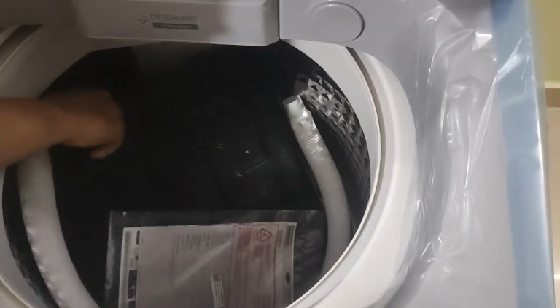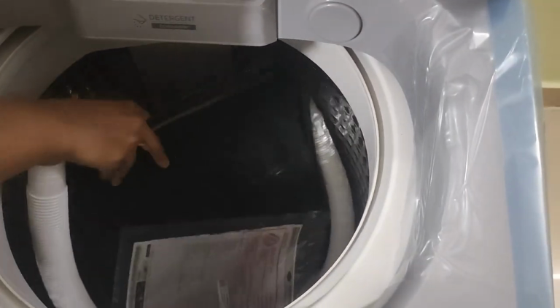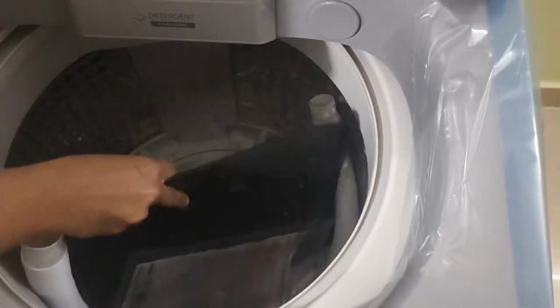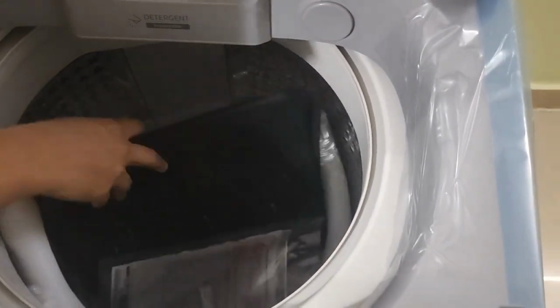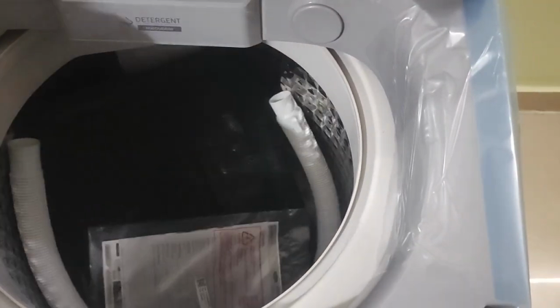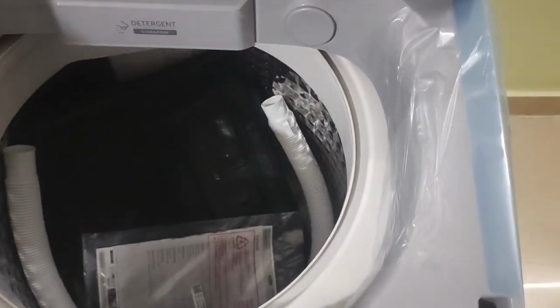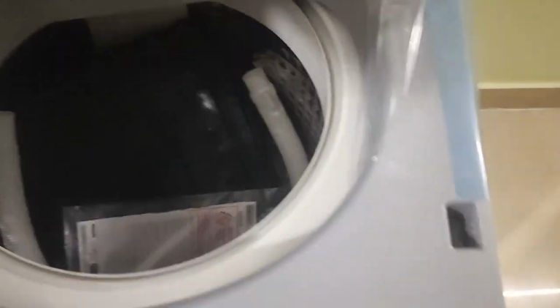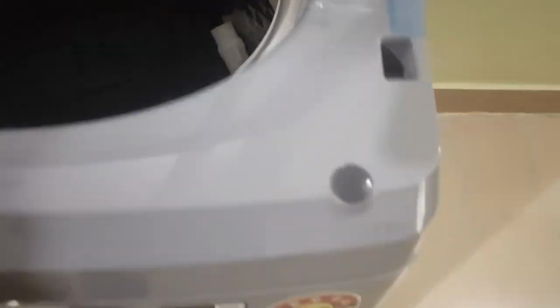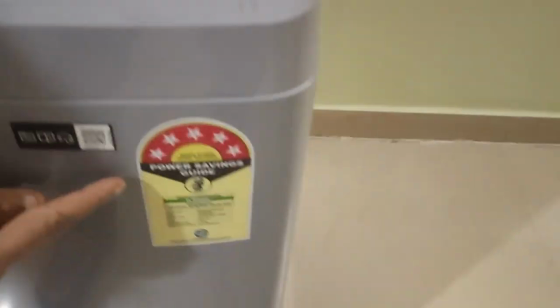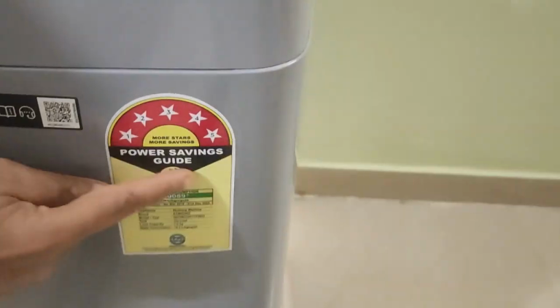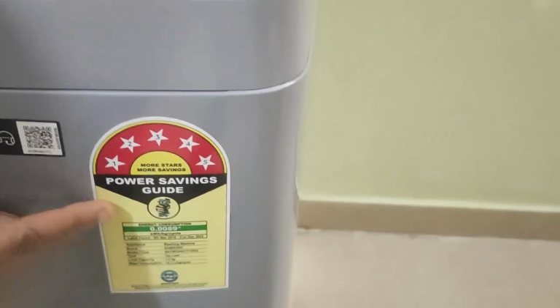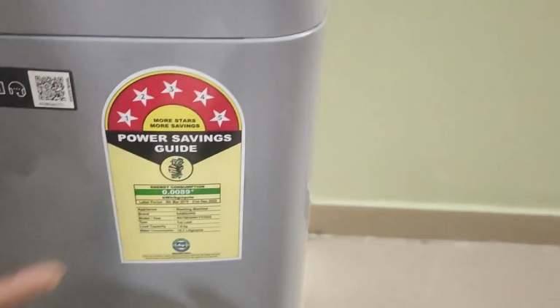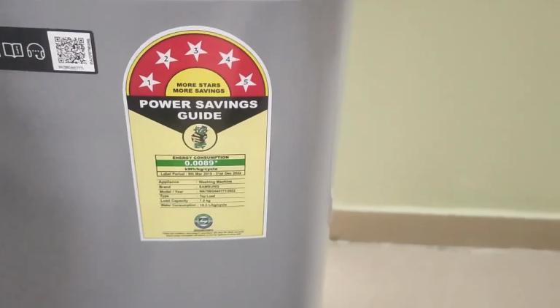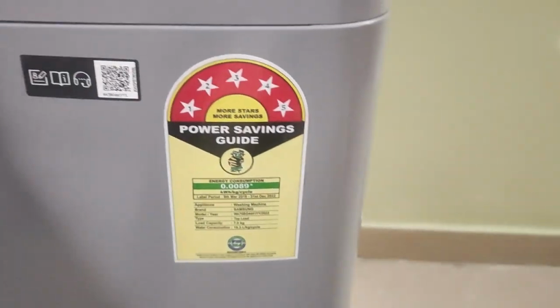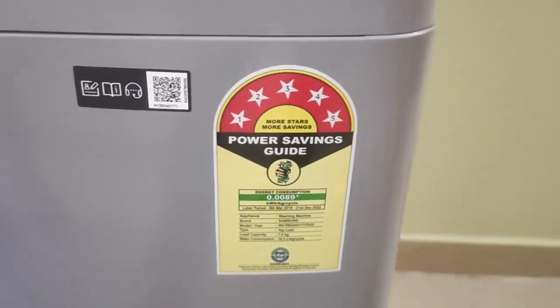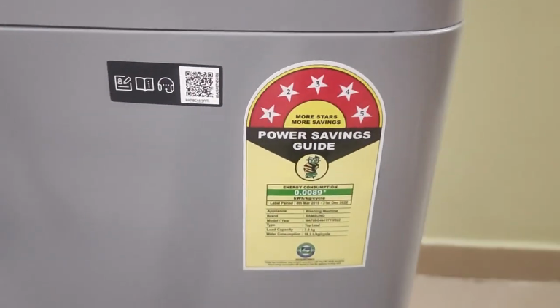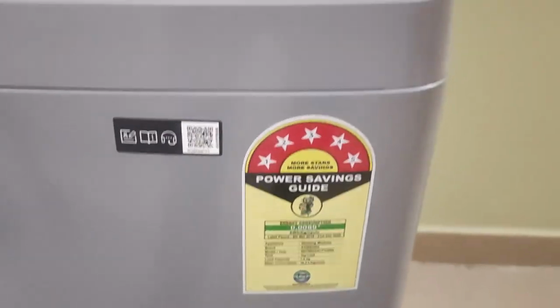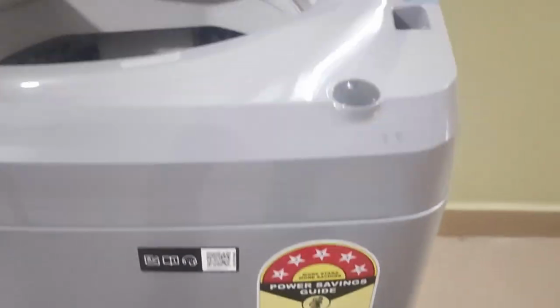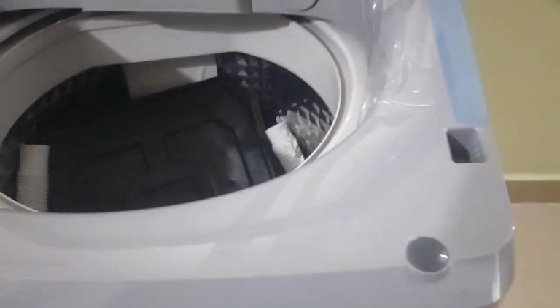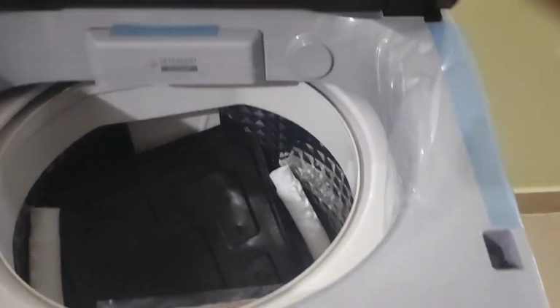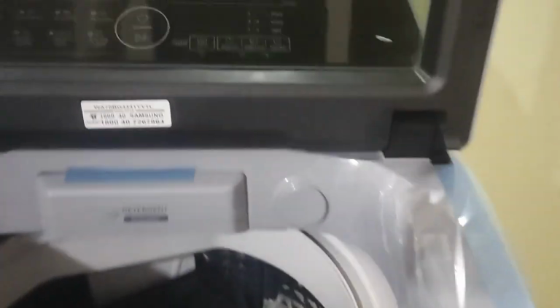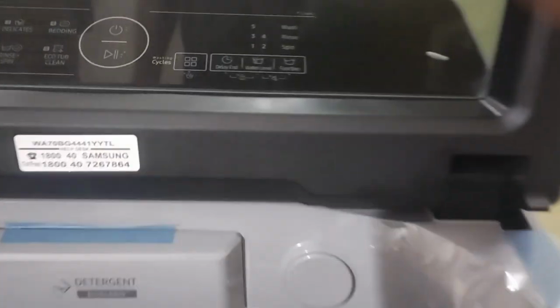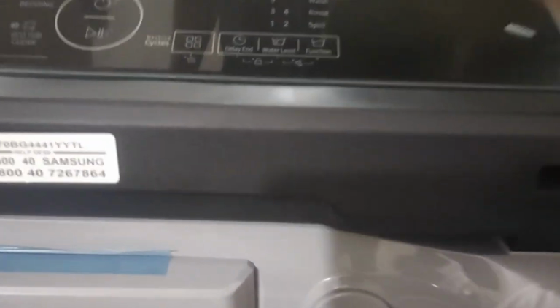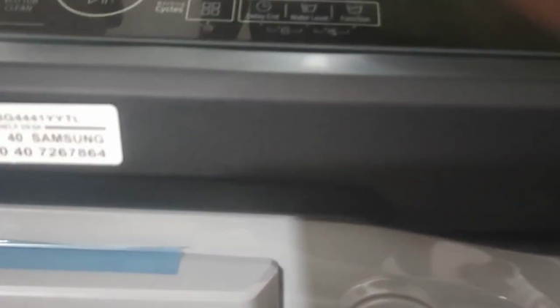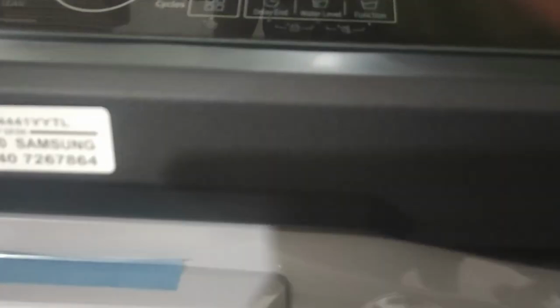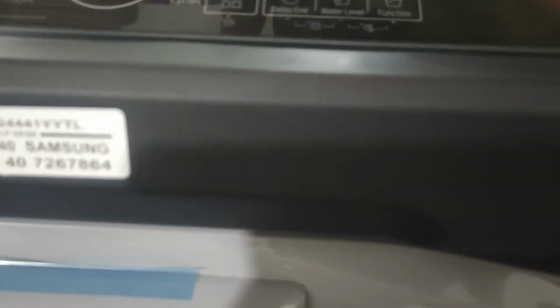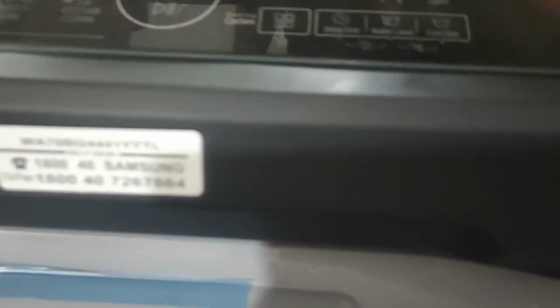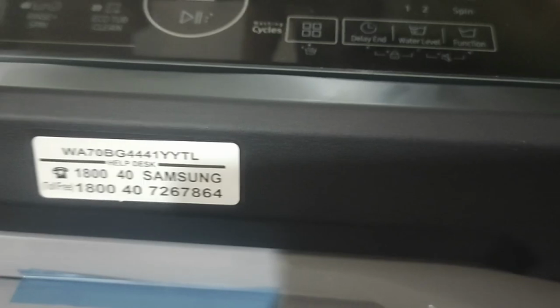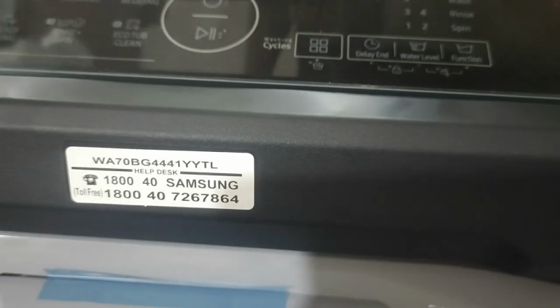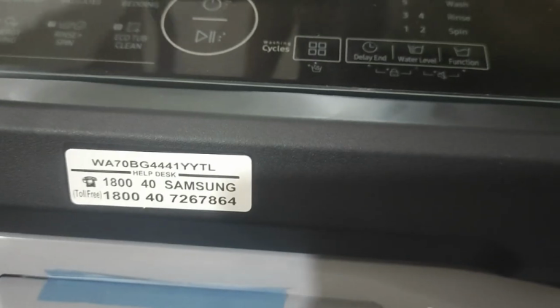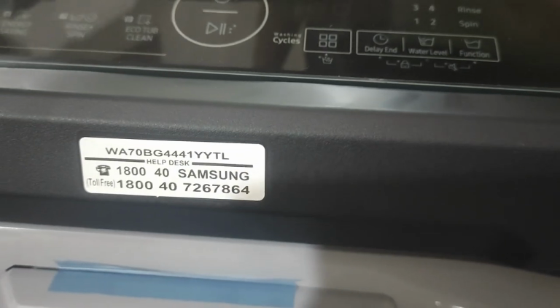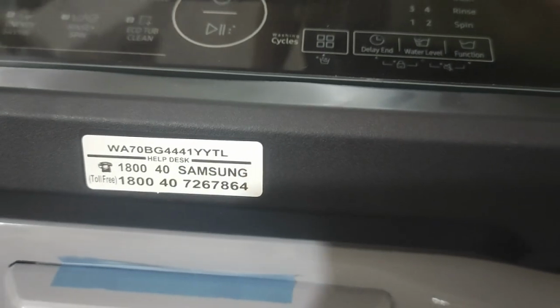This is a 5-star rating machine, and there is a 20-year motor warranty and 3-year company warranty.